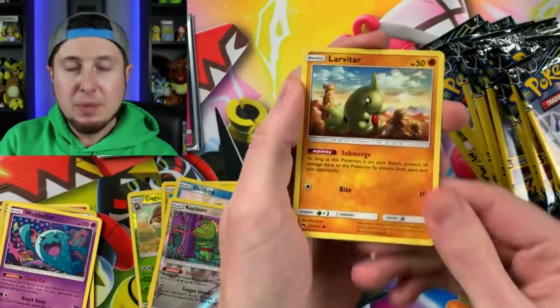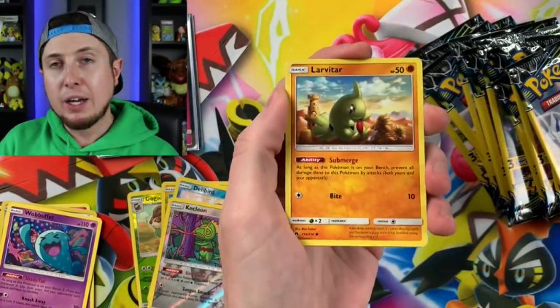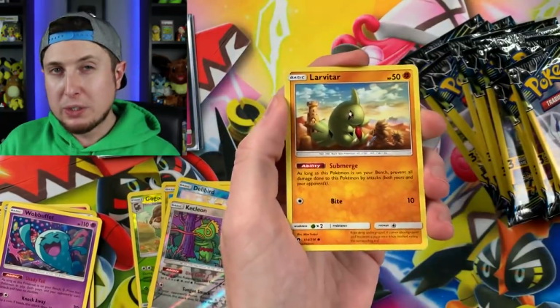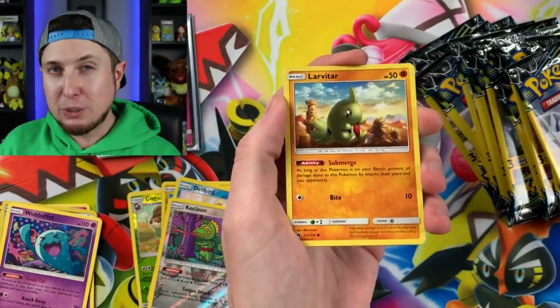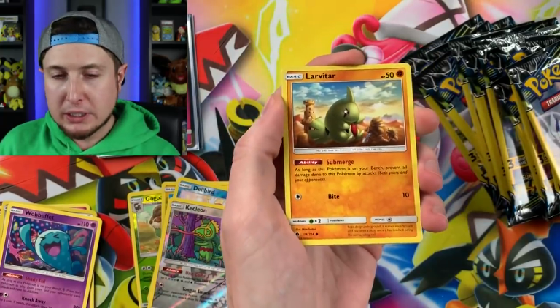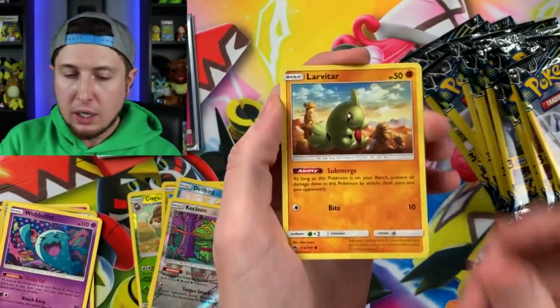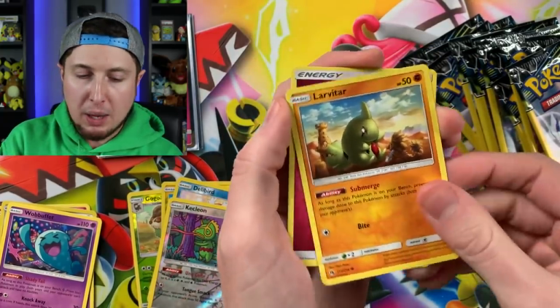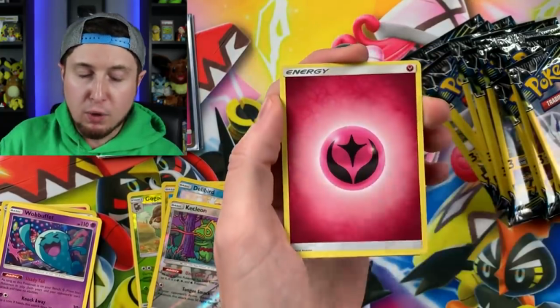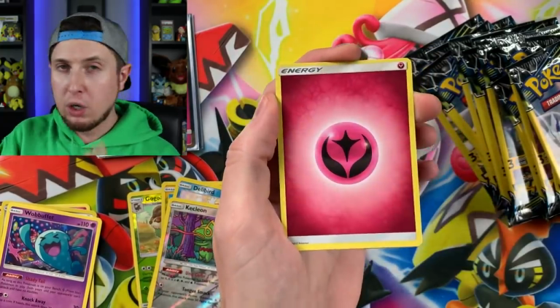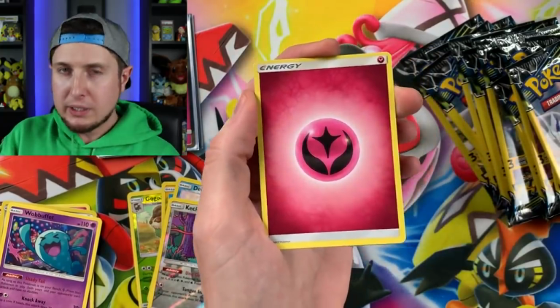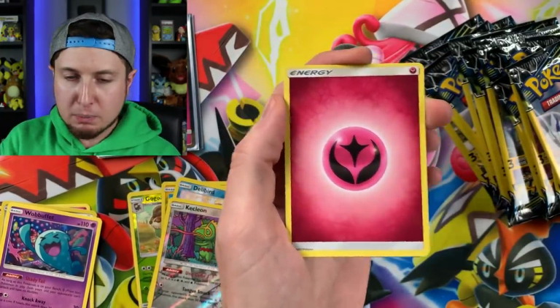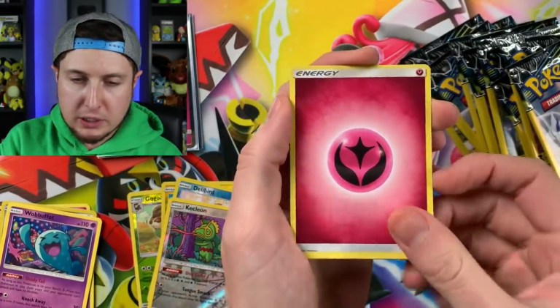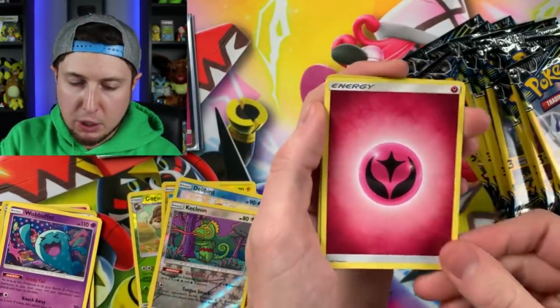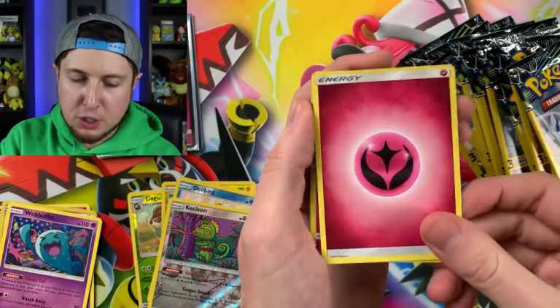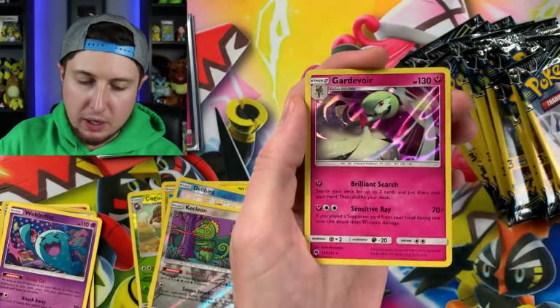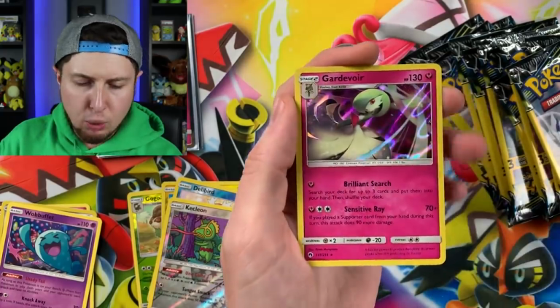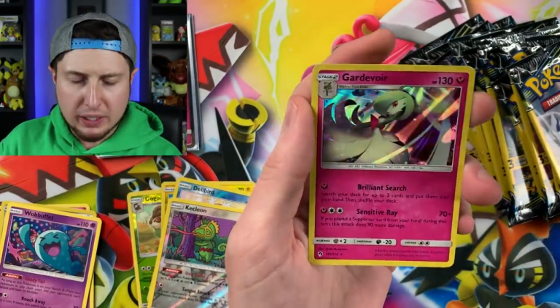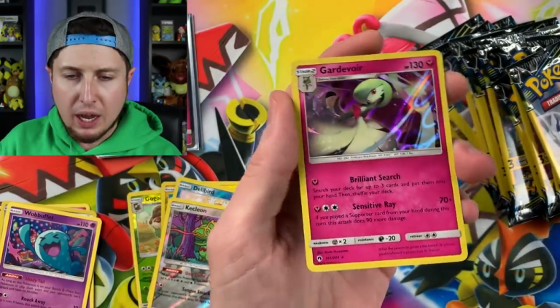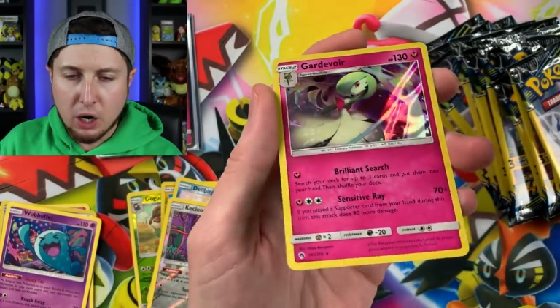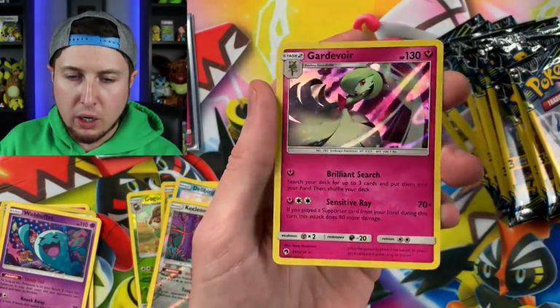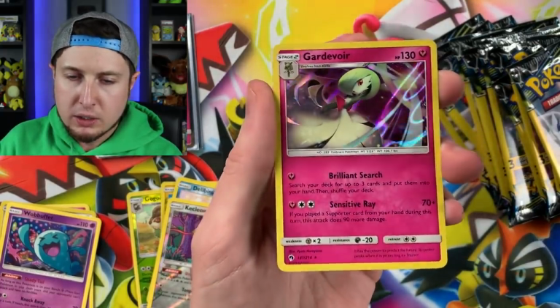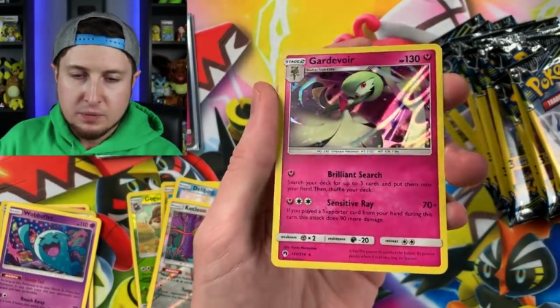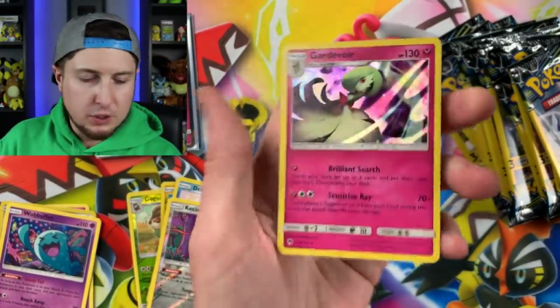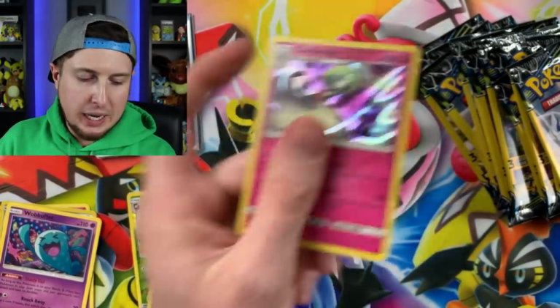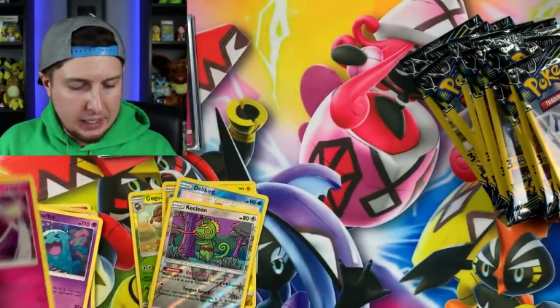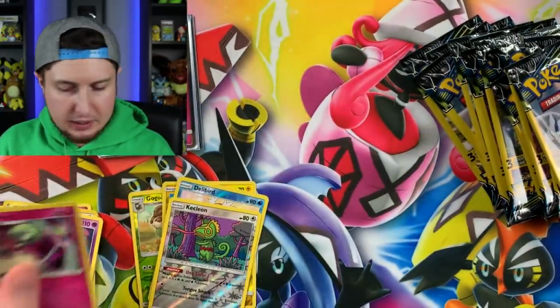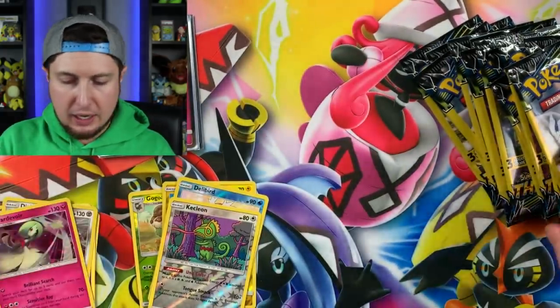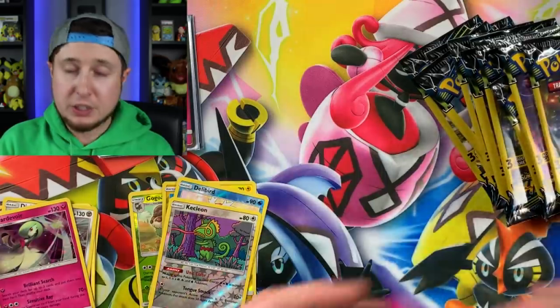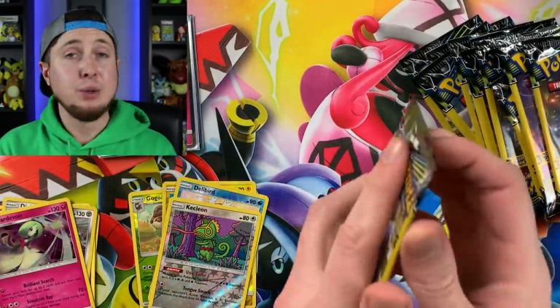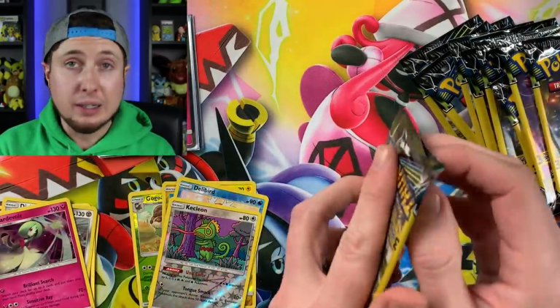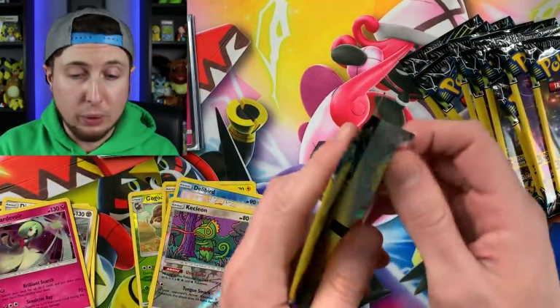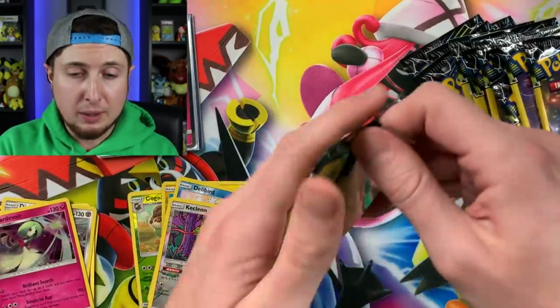I'm not a cold season person — I'm more of a warm season person. Oh, look at that — holo Gardevoir! But yeah, I just do not like the cold, I'm telling you.